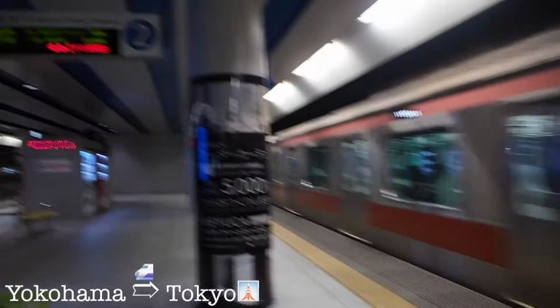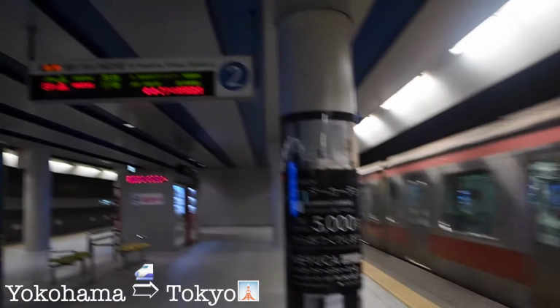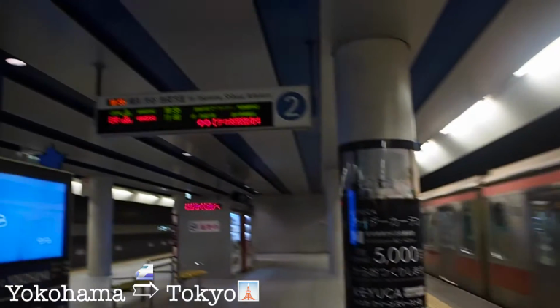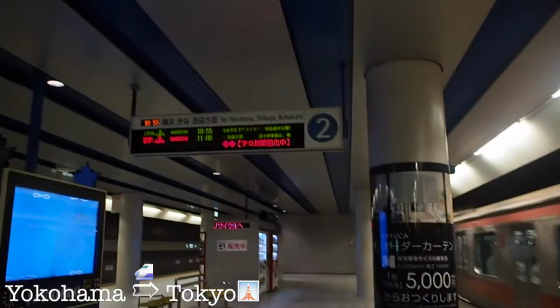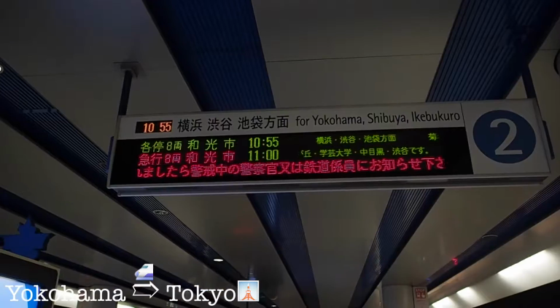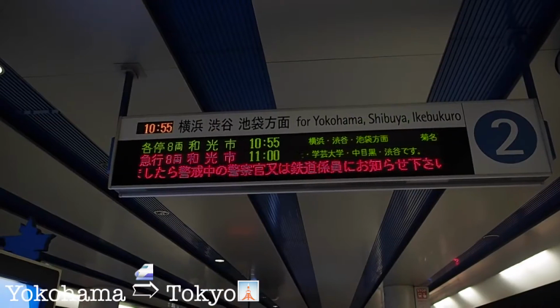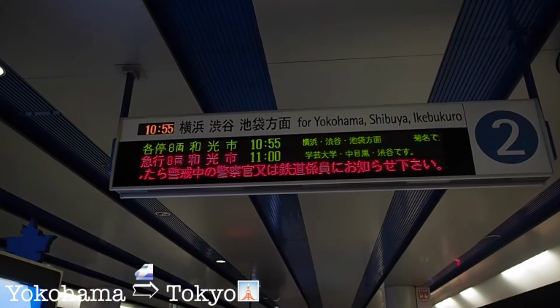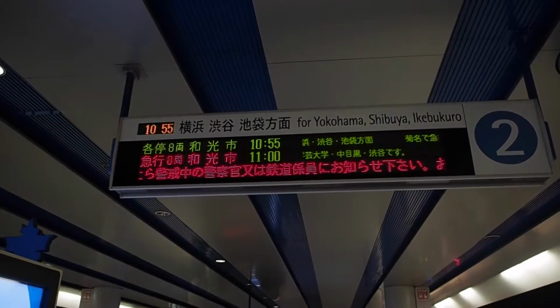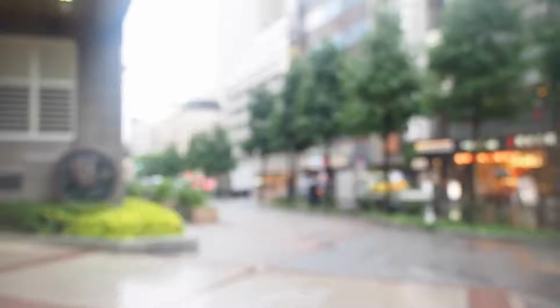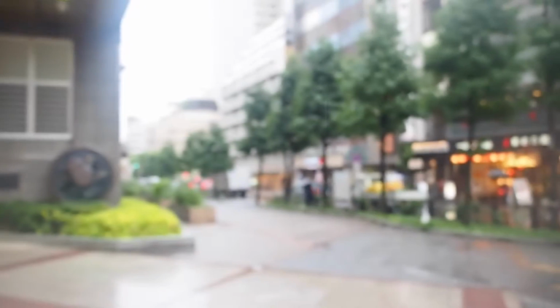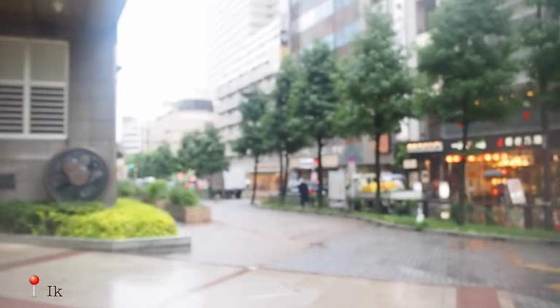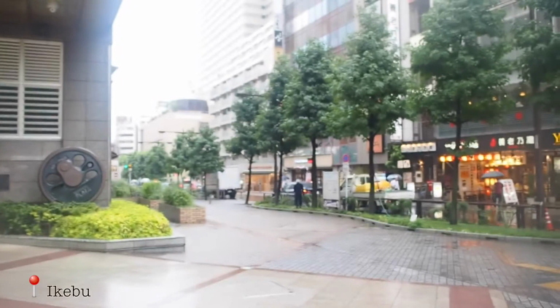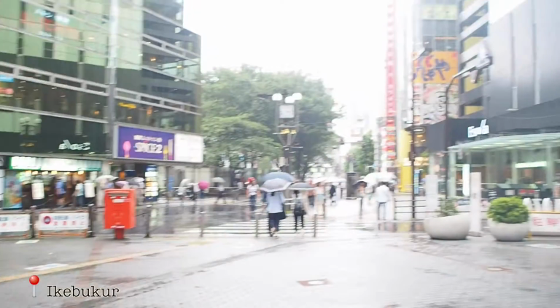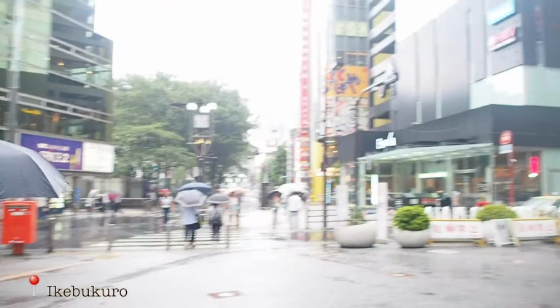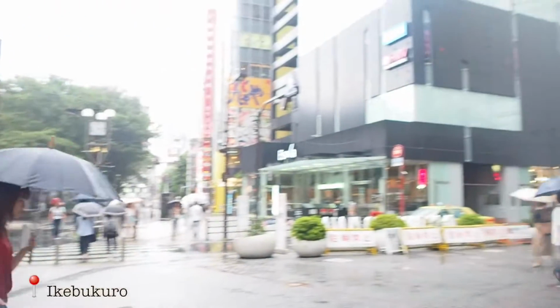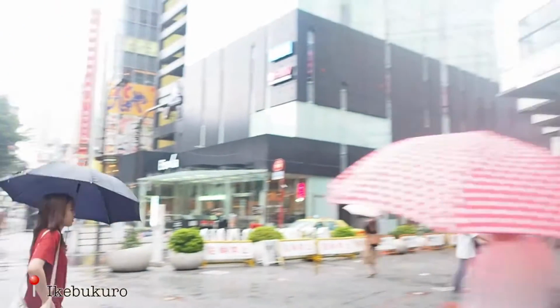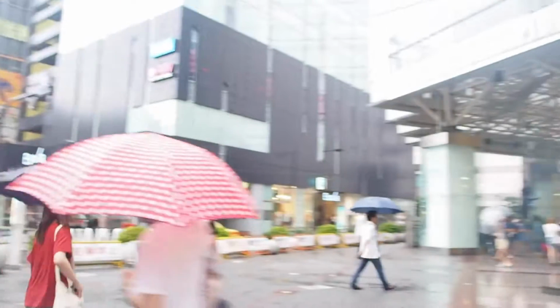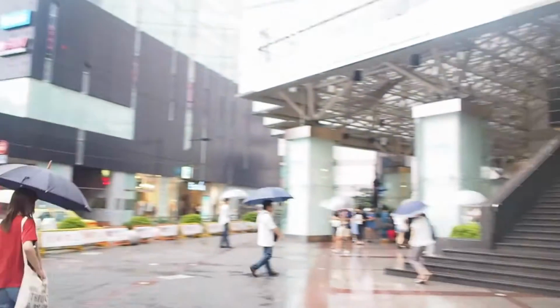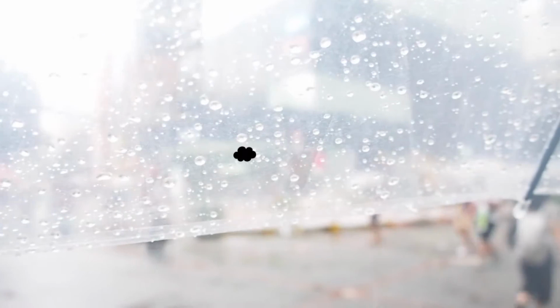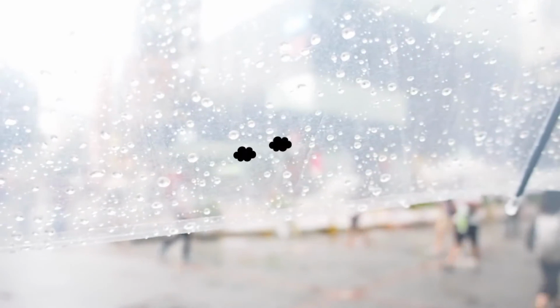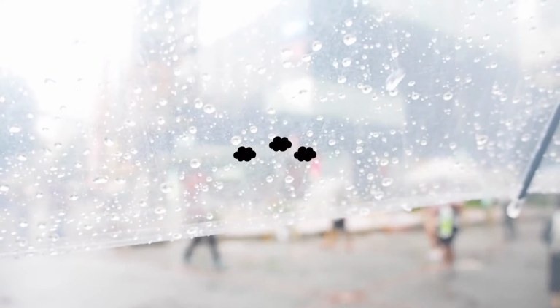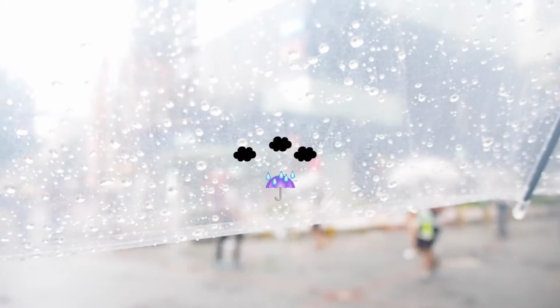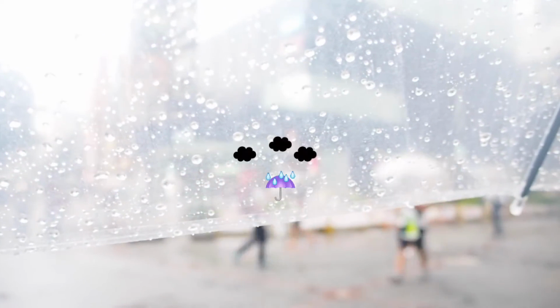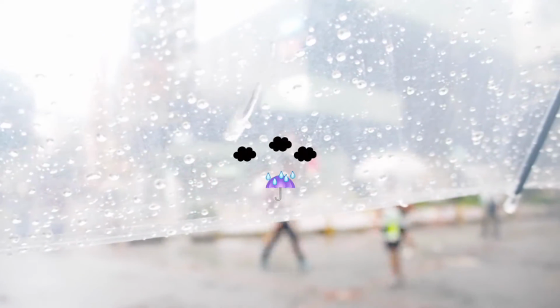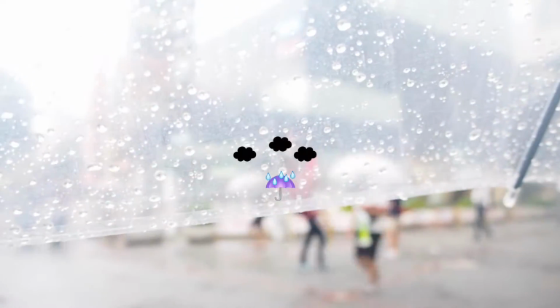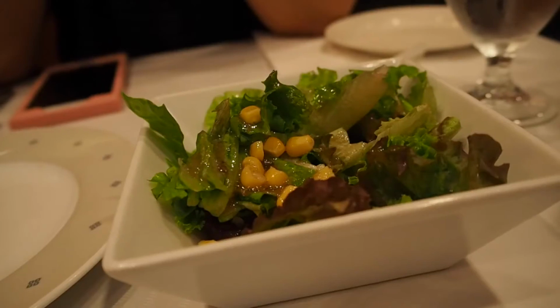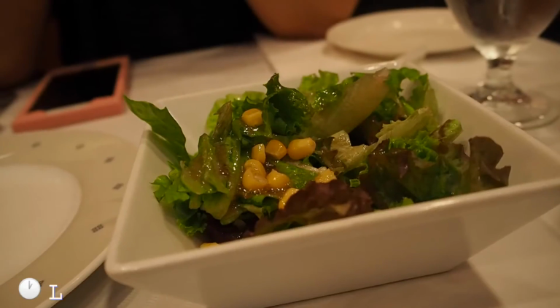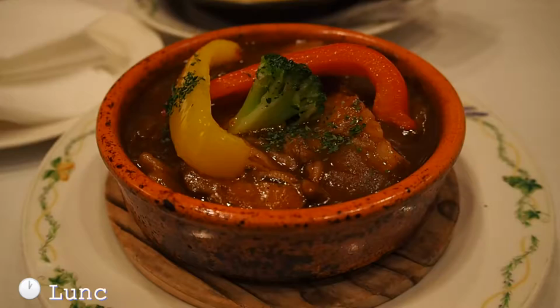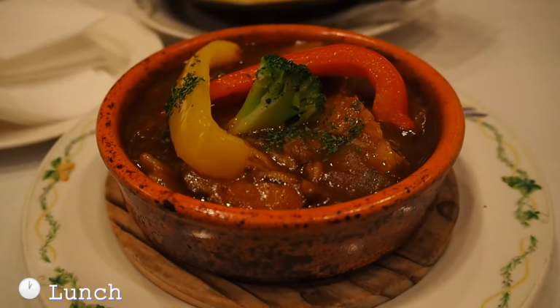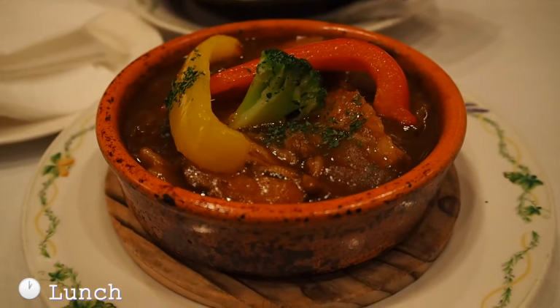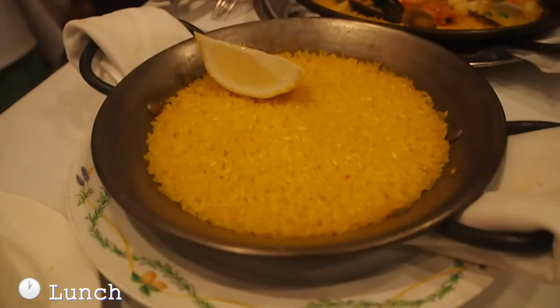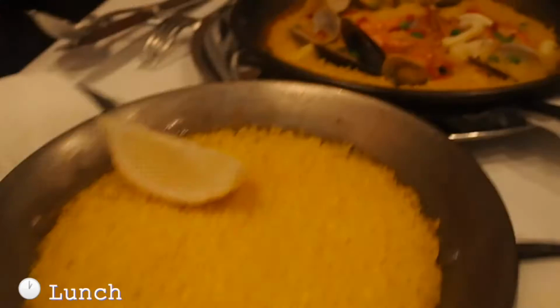We left Yokohama on day 4 and took the train to Ikebukuro. The rain started to pour all of a sudden when we just arrived, so before we could reach the hotel and borrow an umbrella, we were completely soaked.